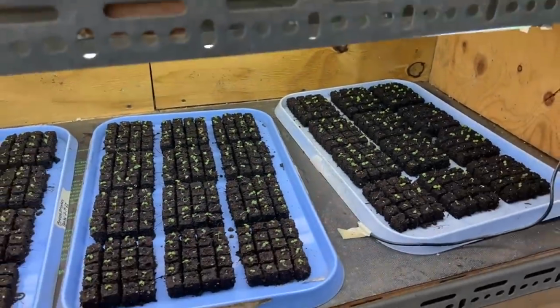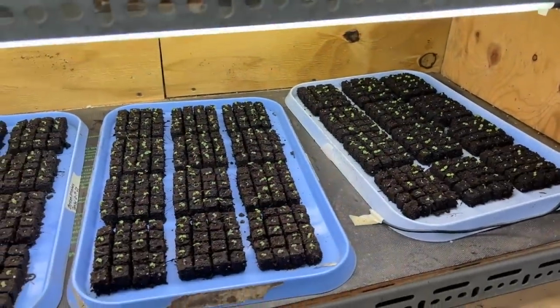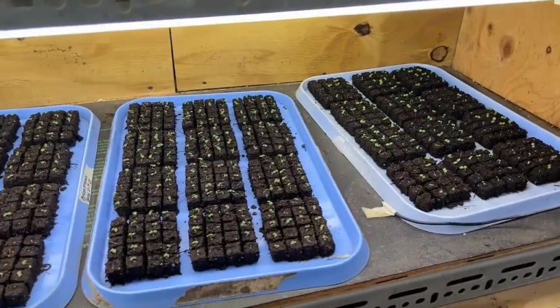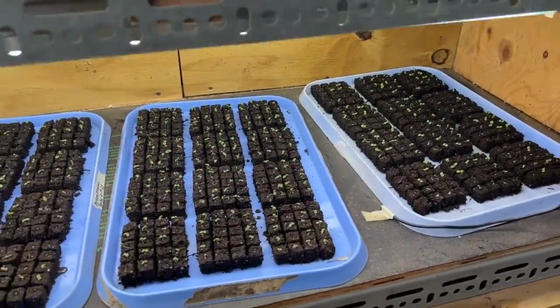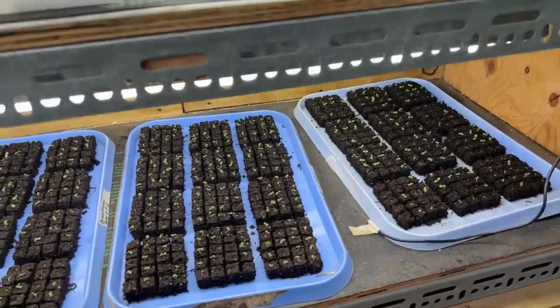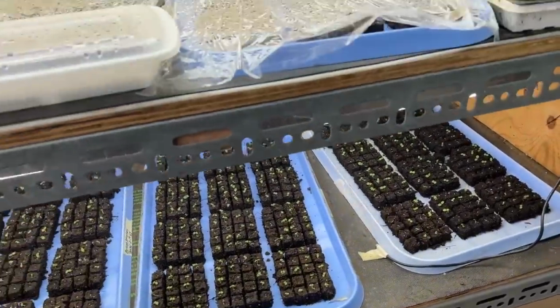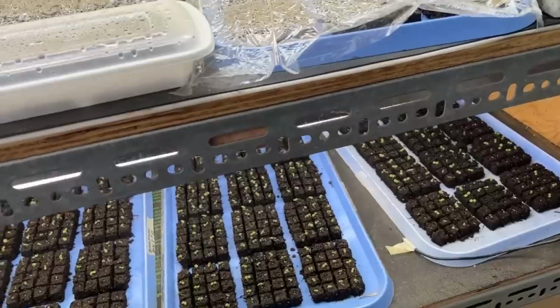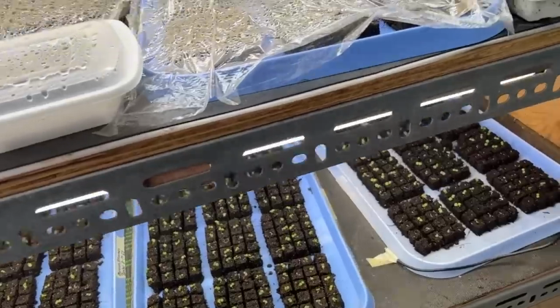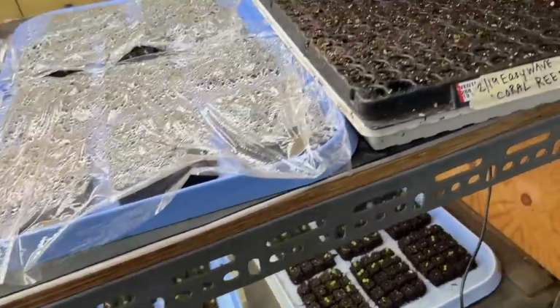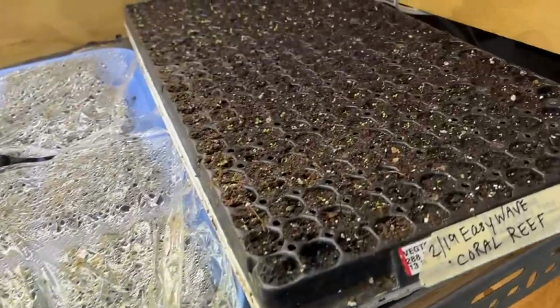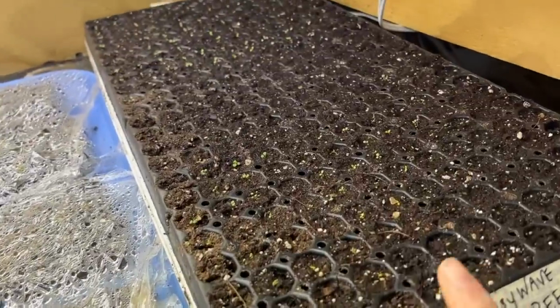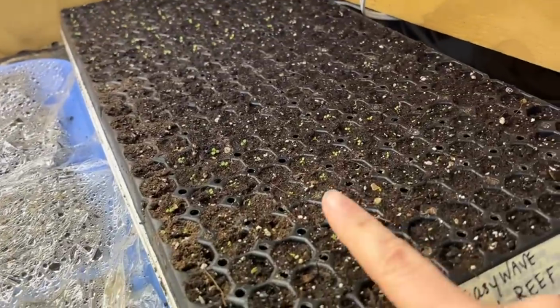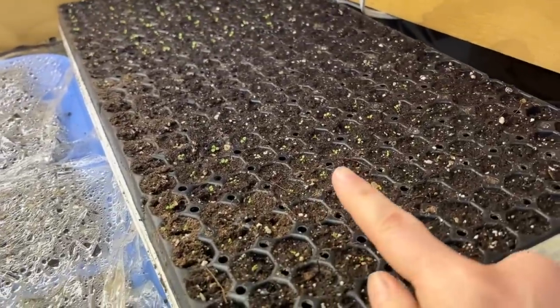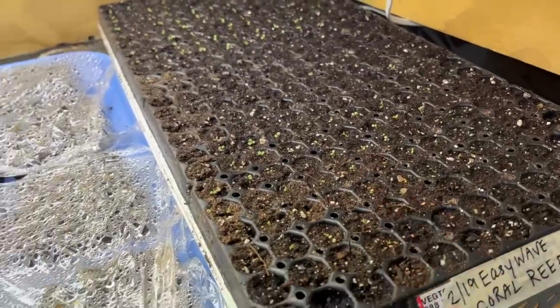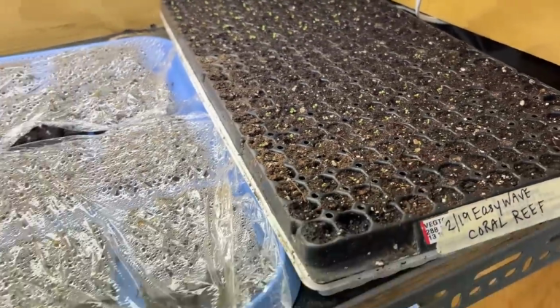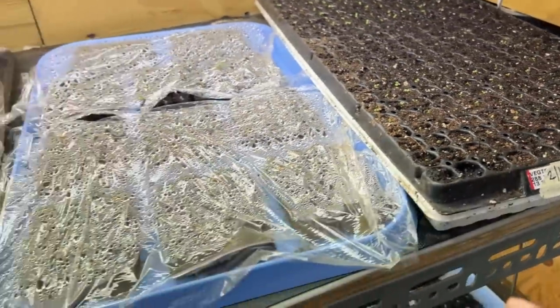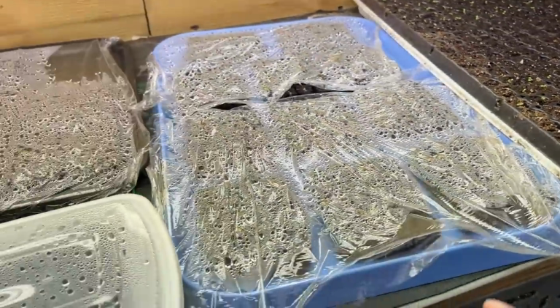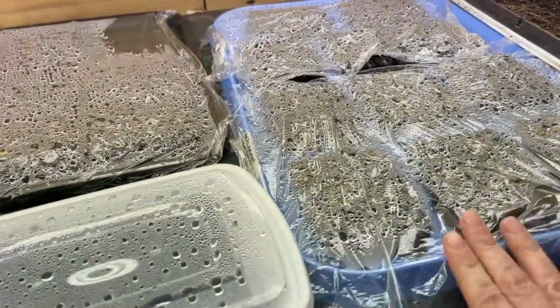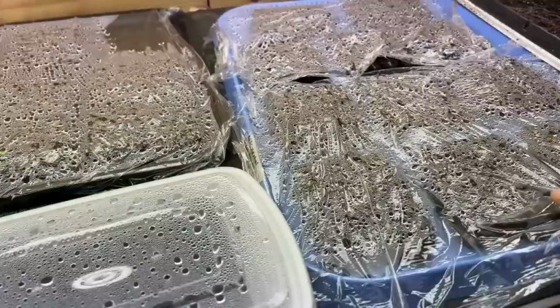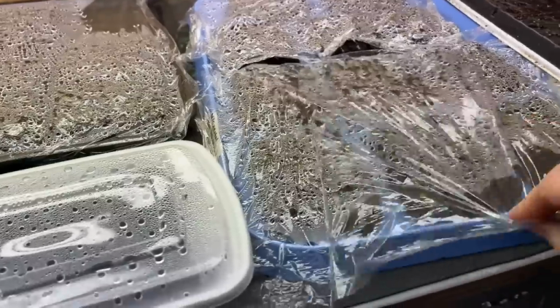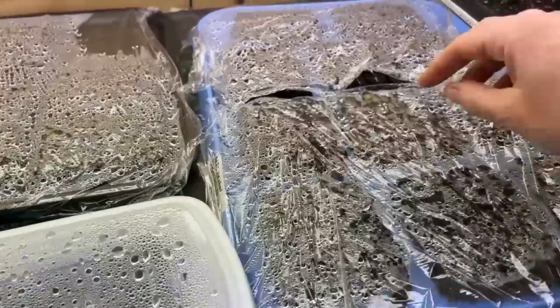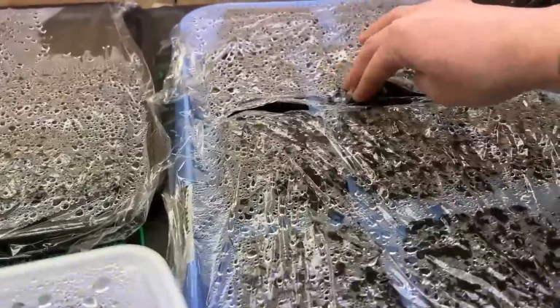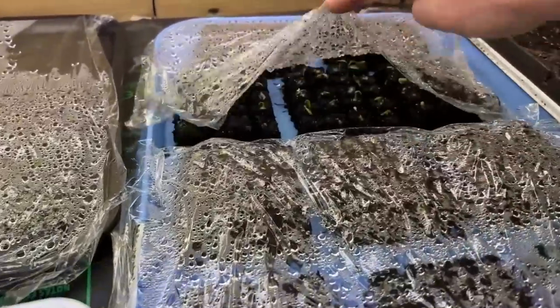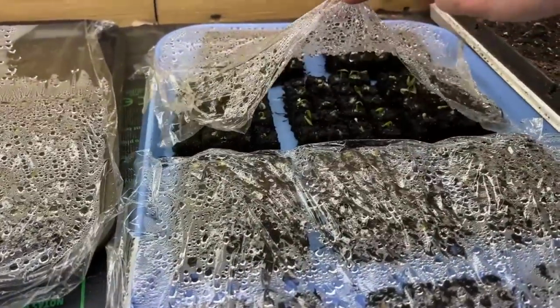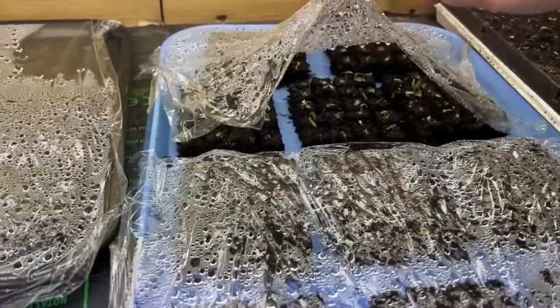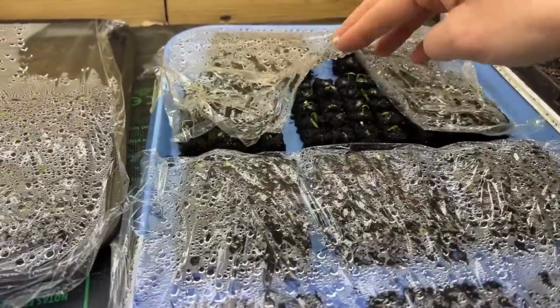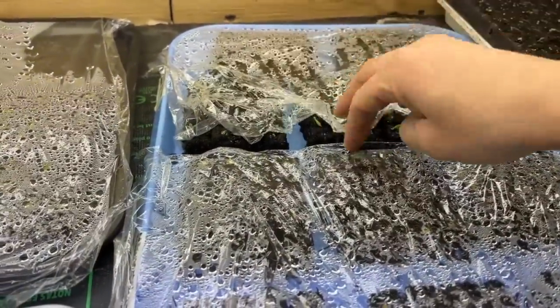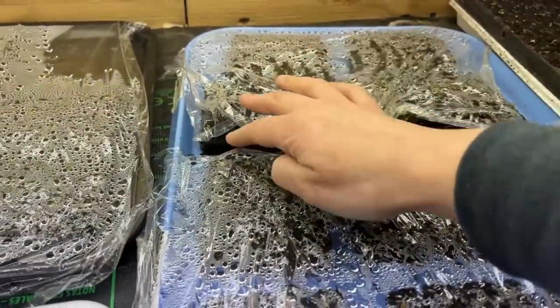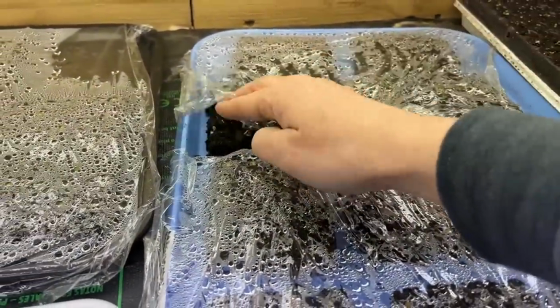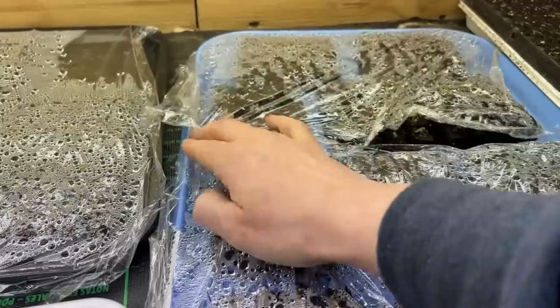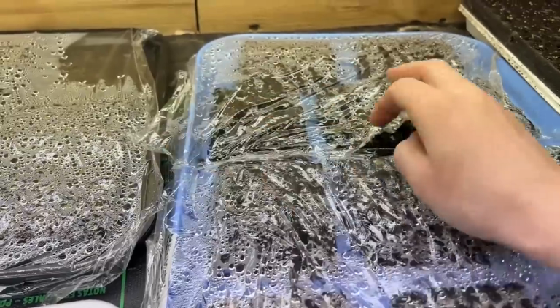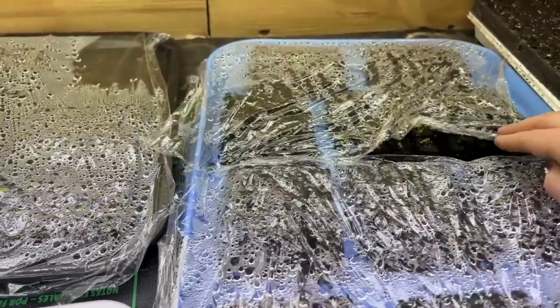Here are some petunias — coral reef petunias. We've got some ornamental peppers in the back starting to pop. I can probably take the cover off those soon. Some things aren't popping yet.